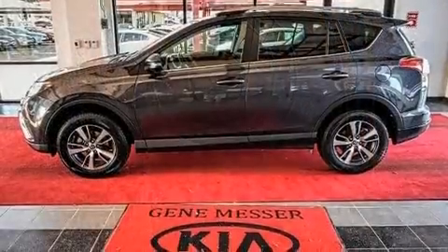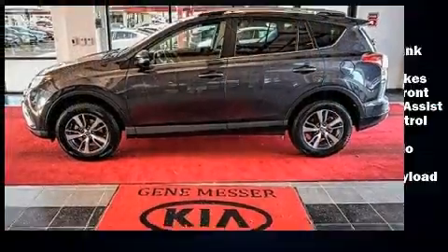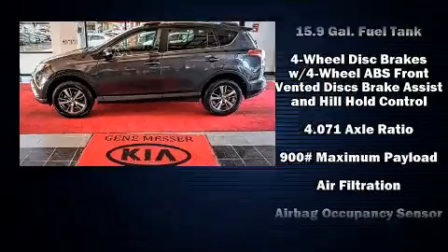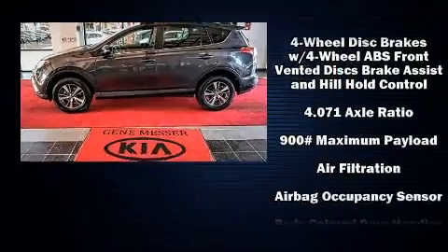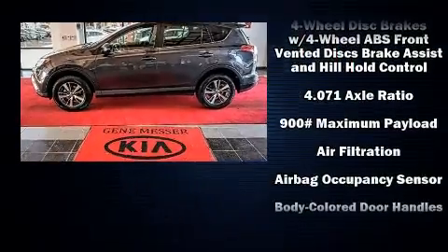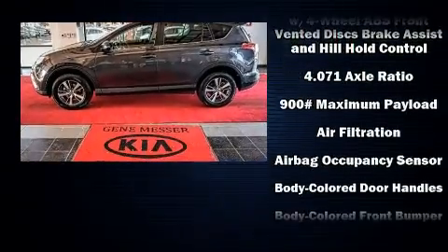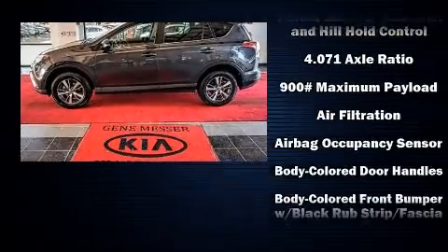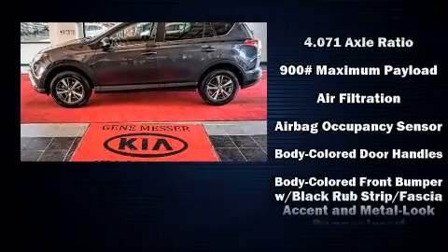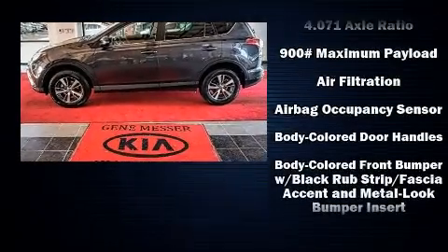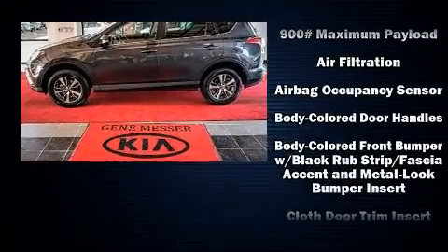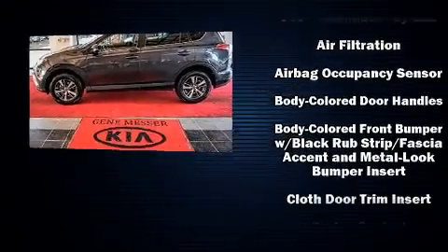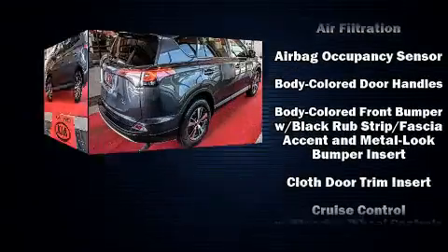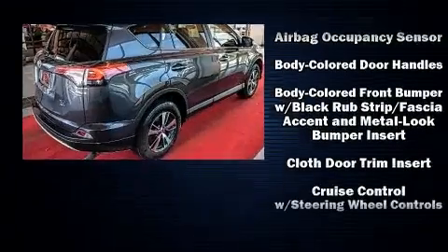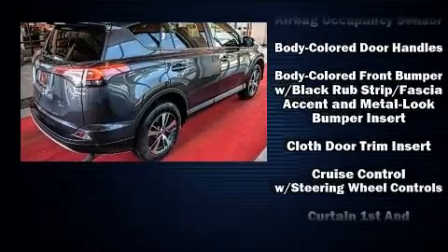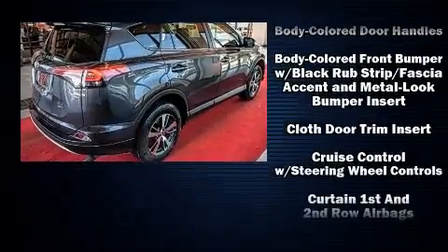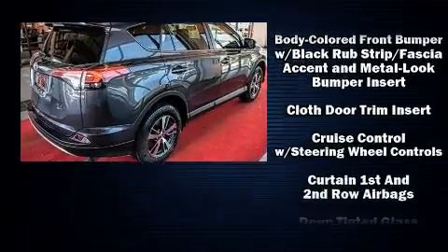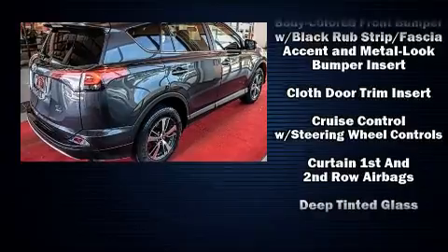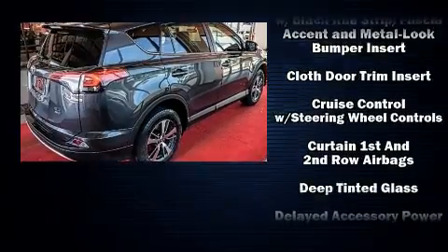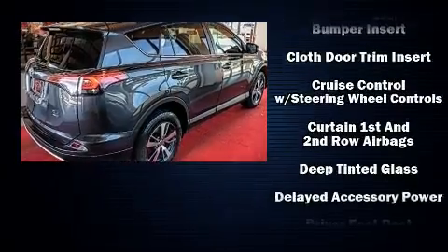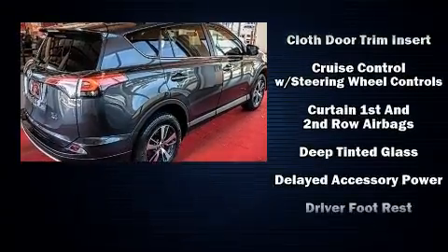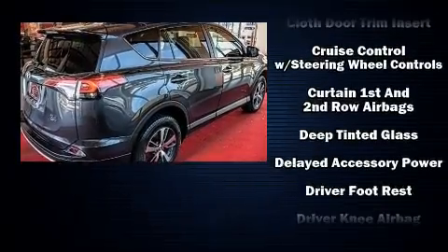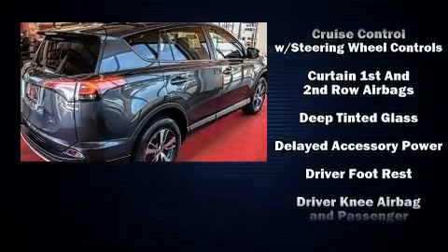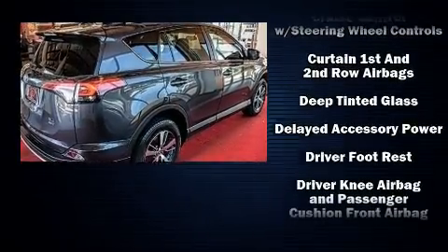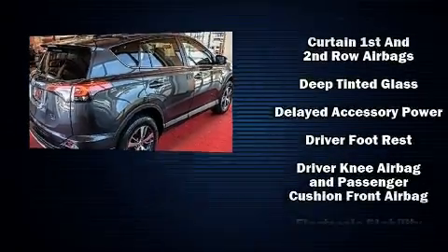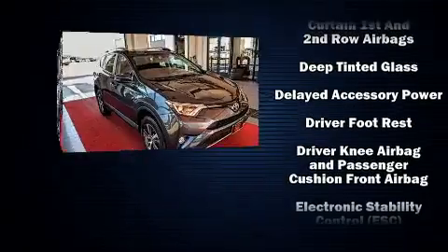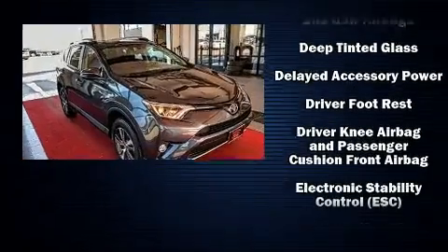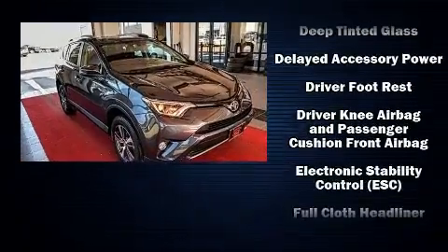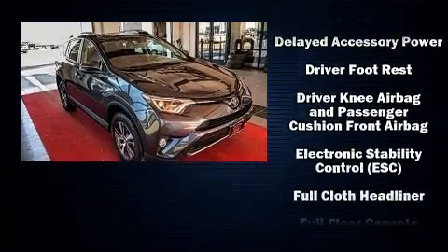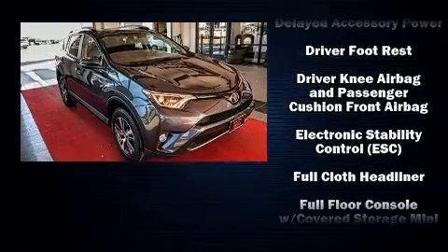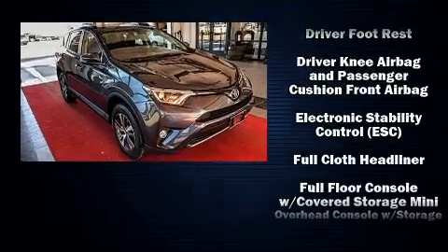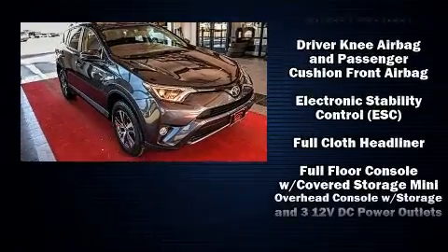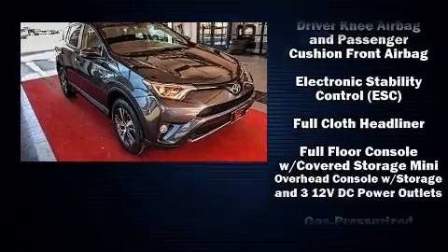Toyota ensures the safety and security of its passengers with equipment such as head curtain airbags, brake assist, and four-wheel disc brakes with ABS.